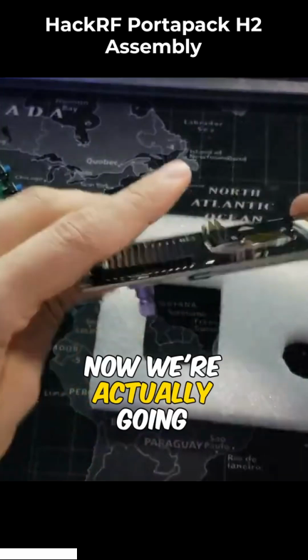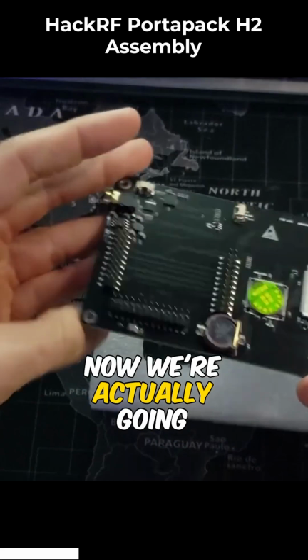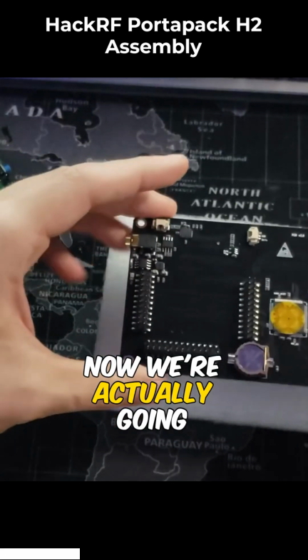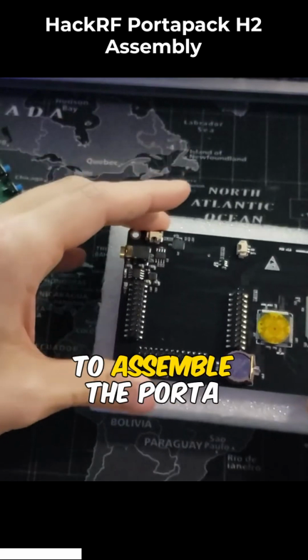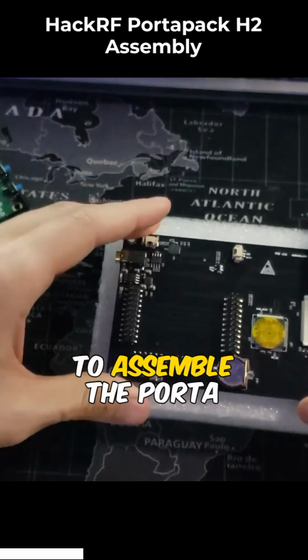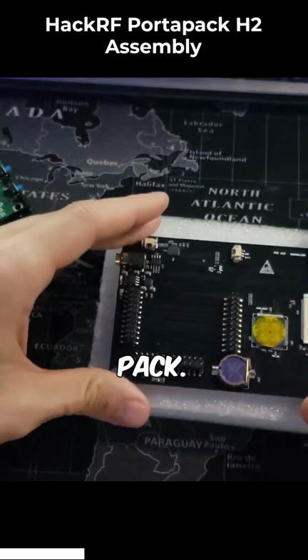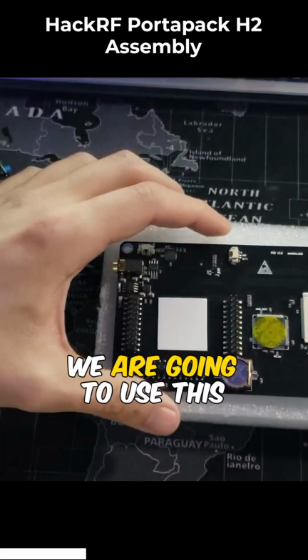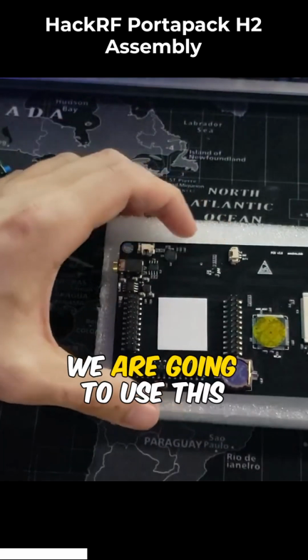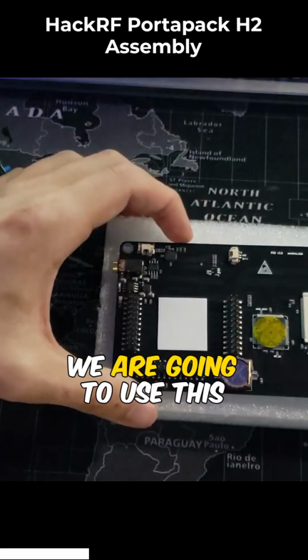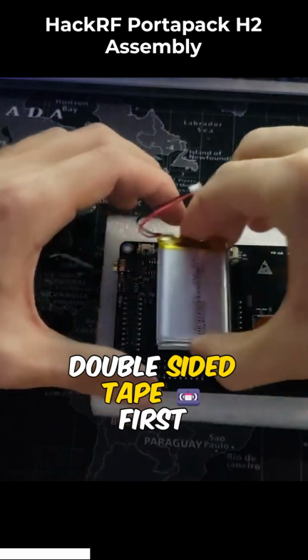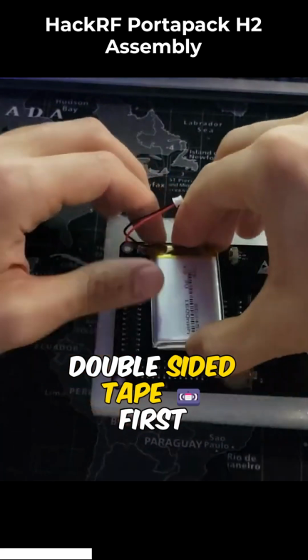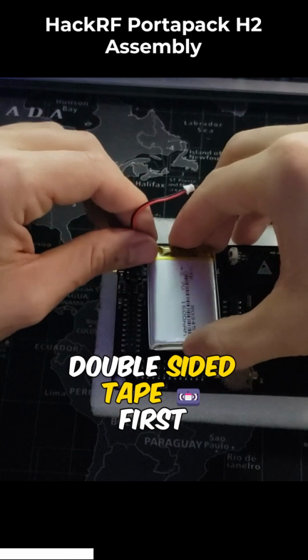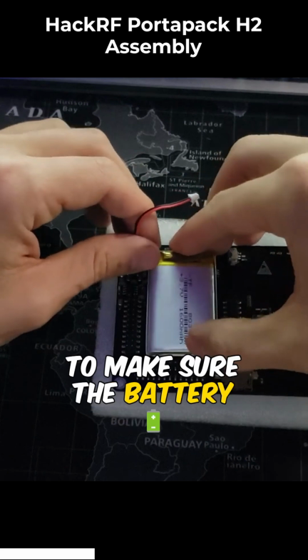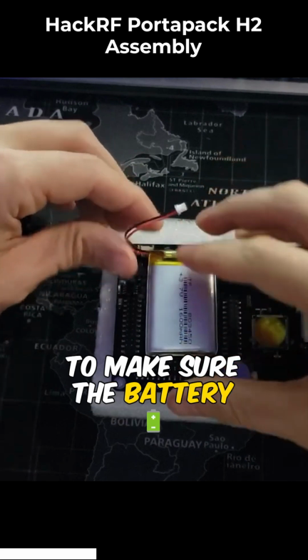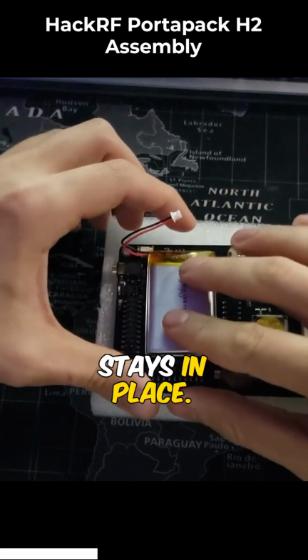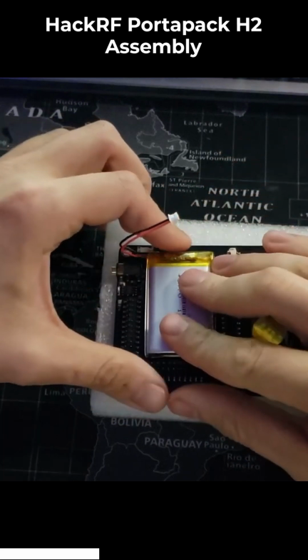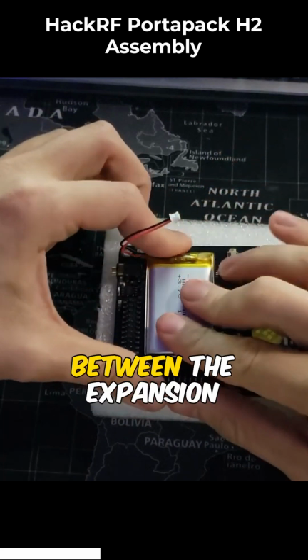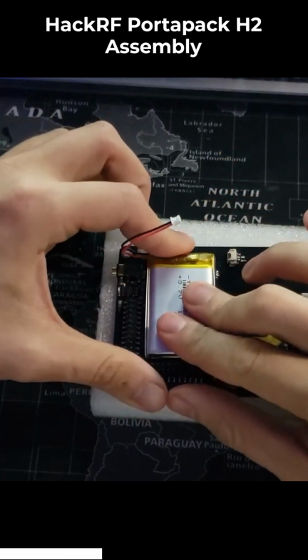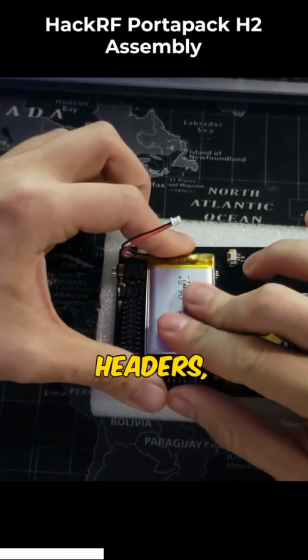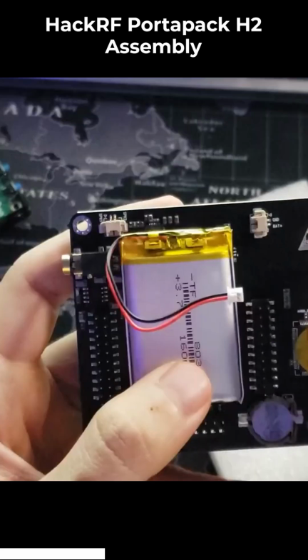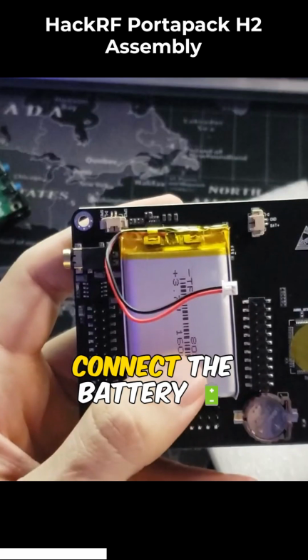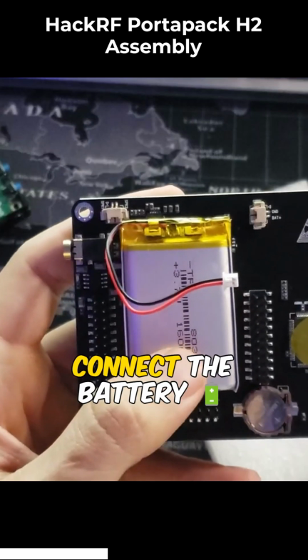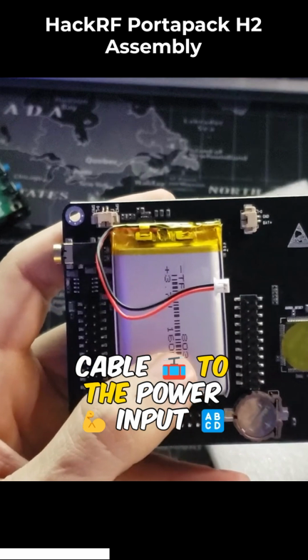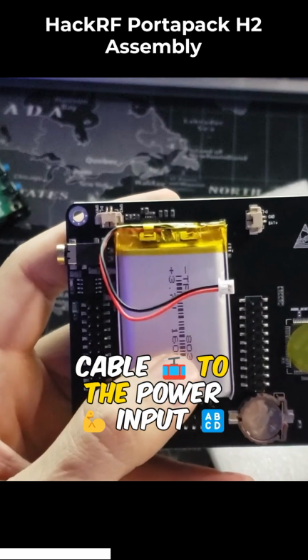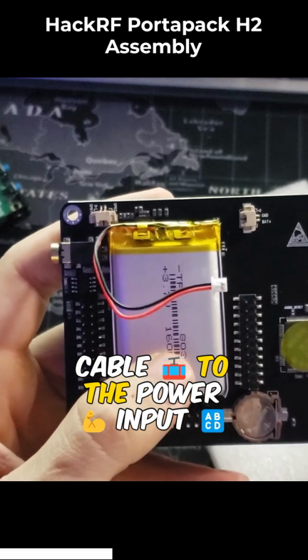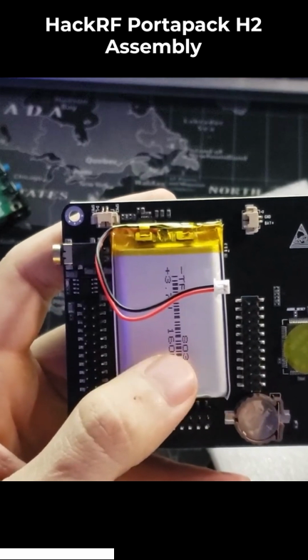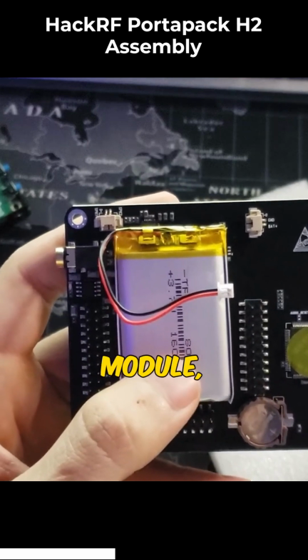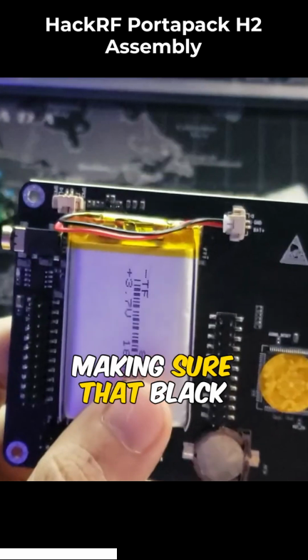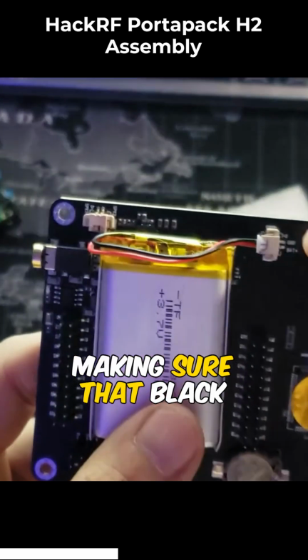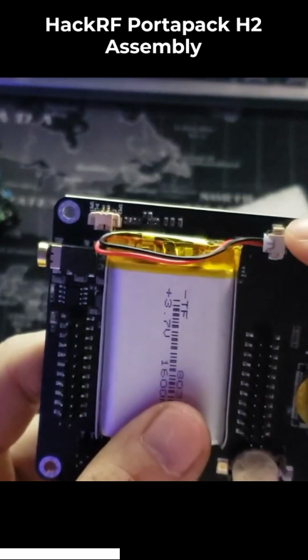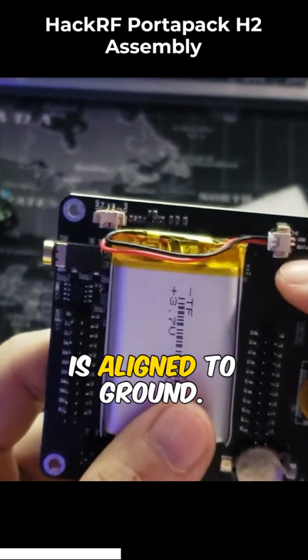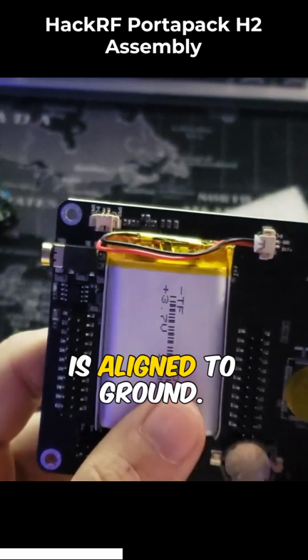Now we're actually going to assemble the Portapak. We're going to use this double-sided tape first to make sure the battery stays in place between the expansion headers. Connect the battery cable to the power input module, making sure that black is aligned to ground.